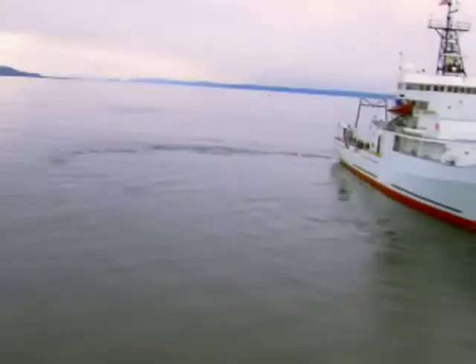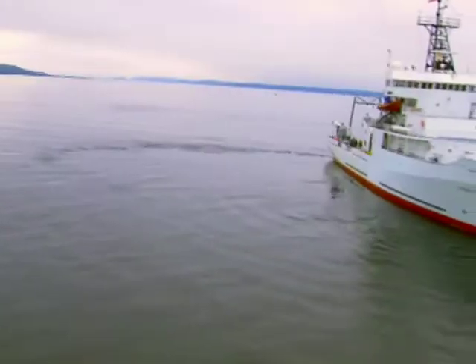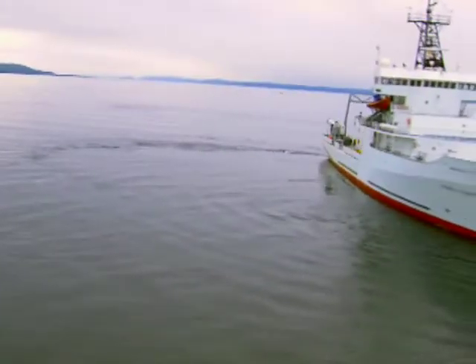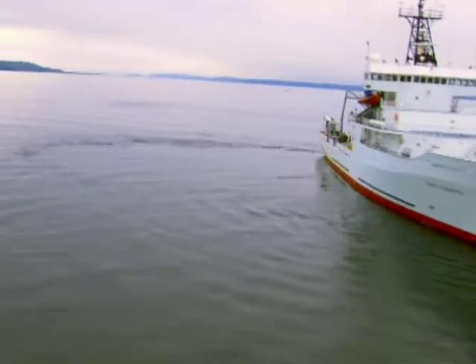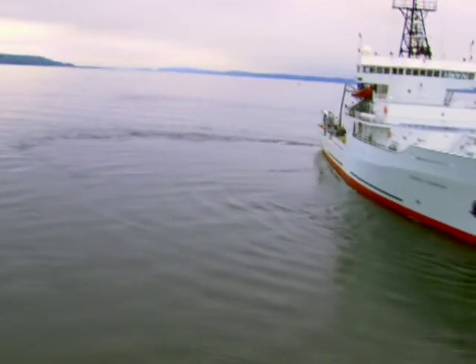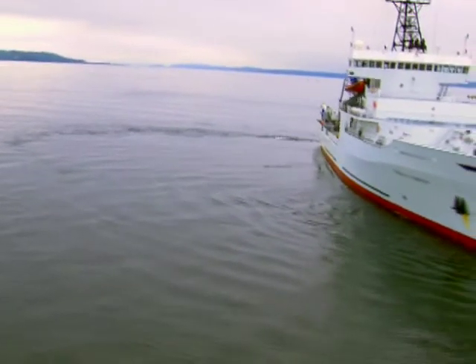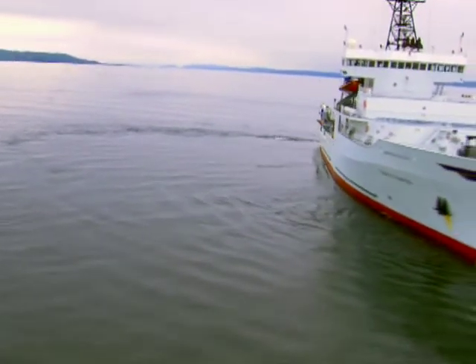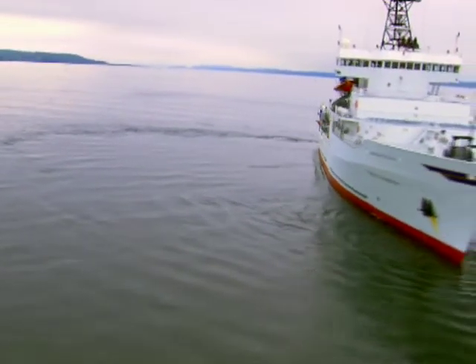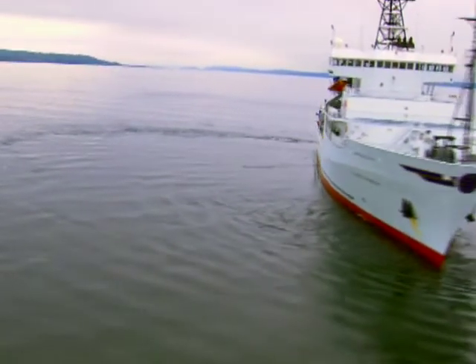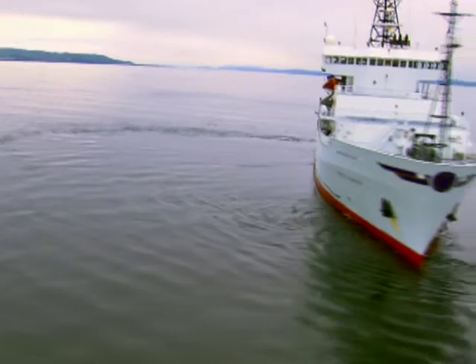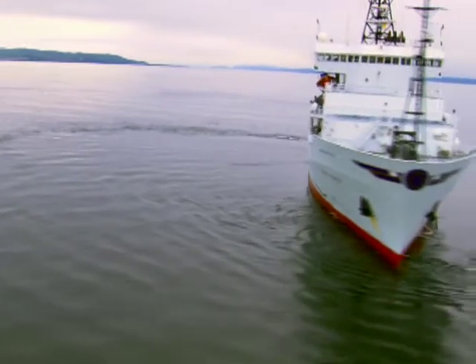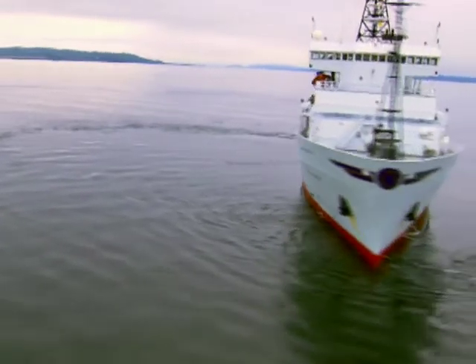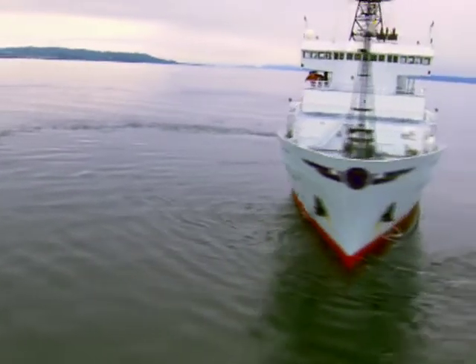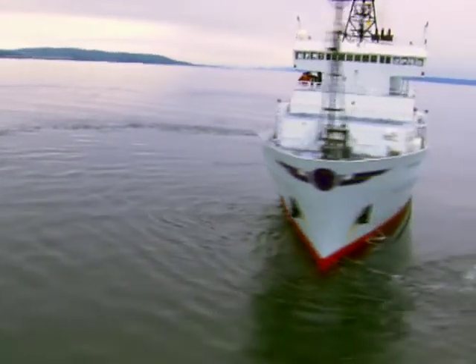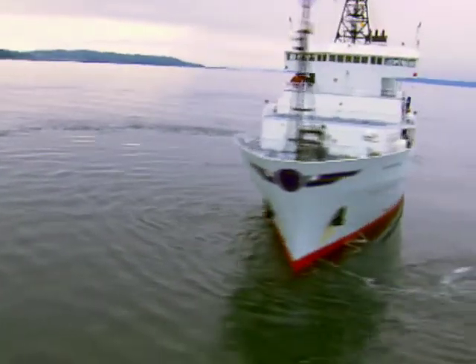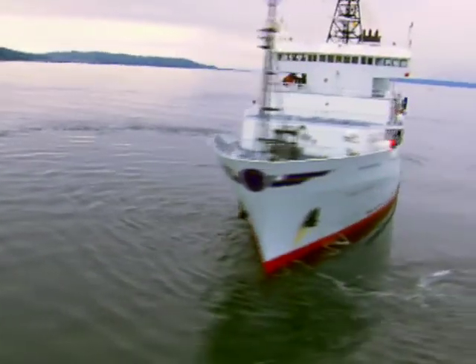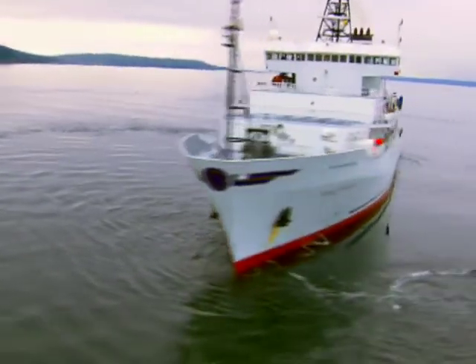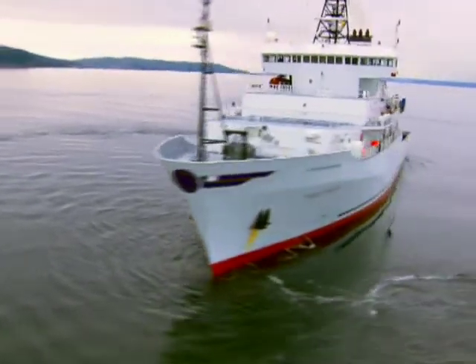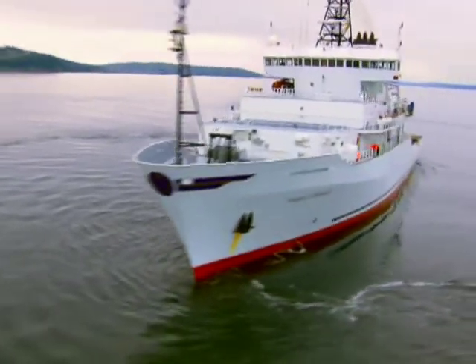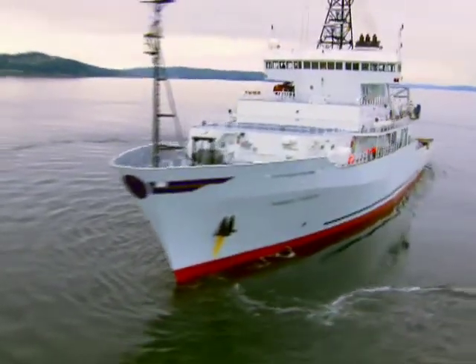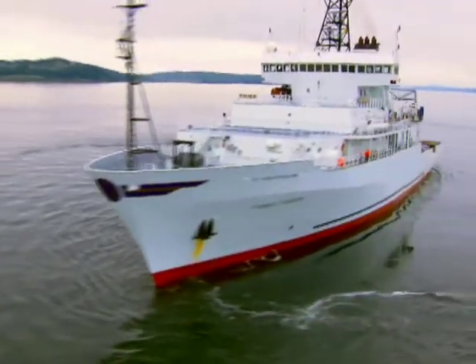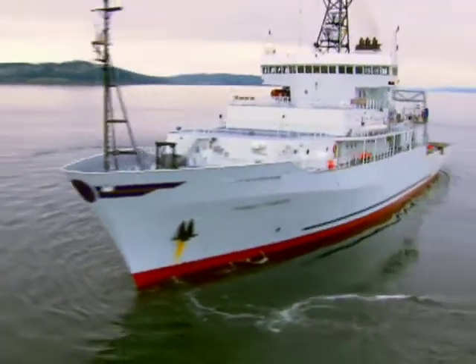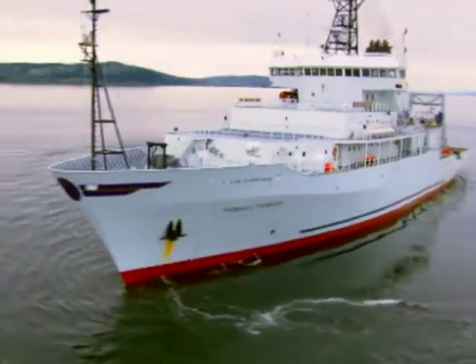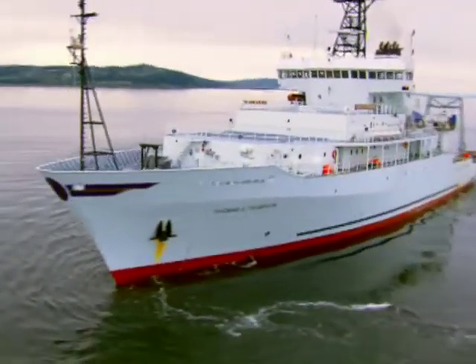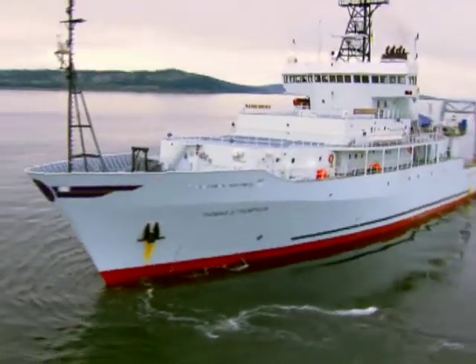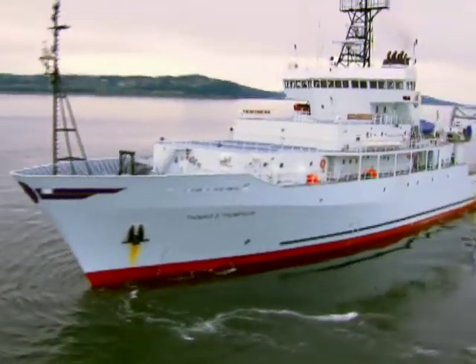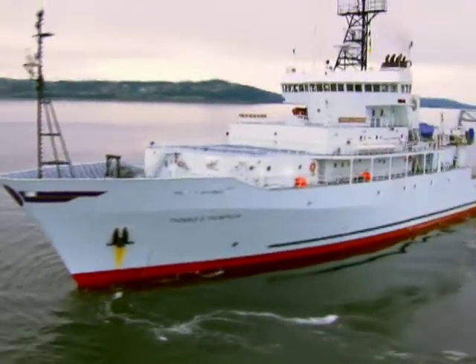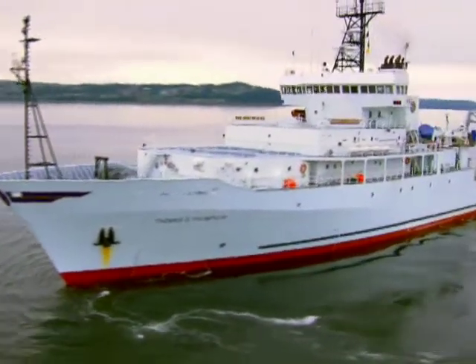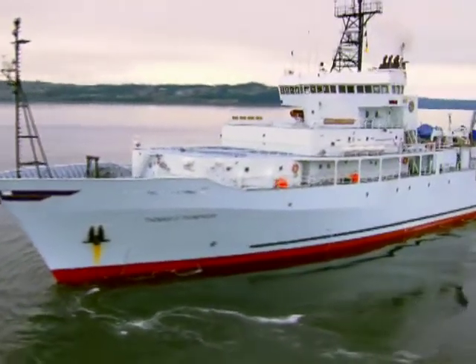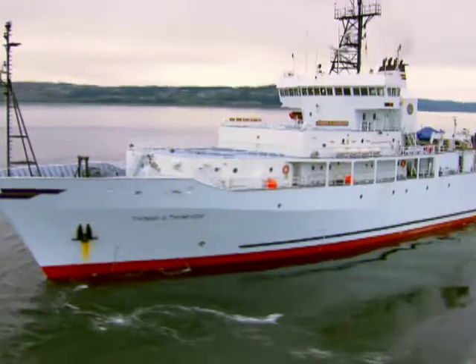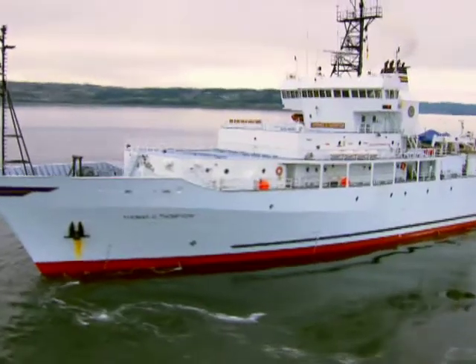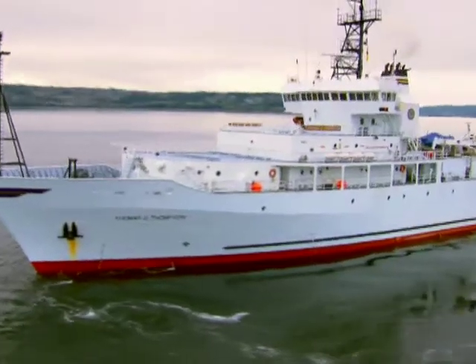This is the R.V. Thompson, also known as the Tommy Thompson, a state-of-the-art ocean-going research vessel operated by the University of Washington.